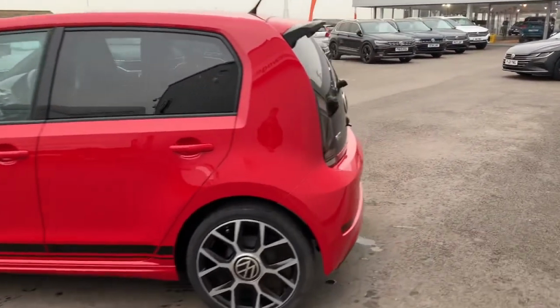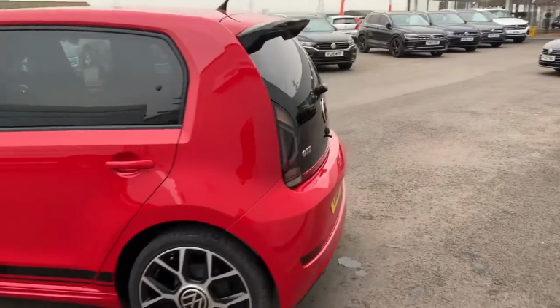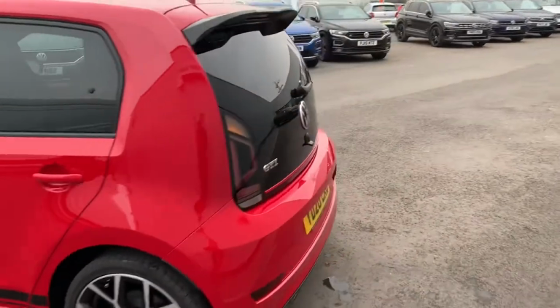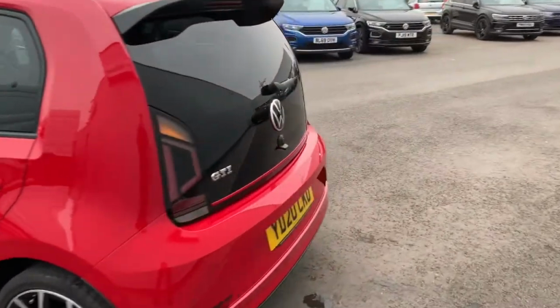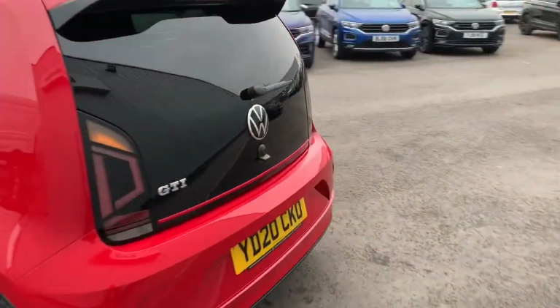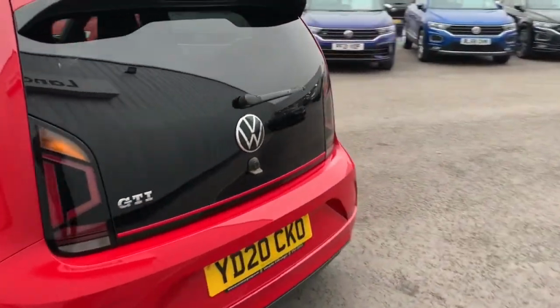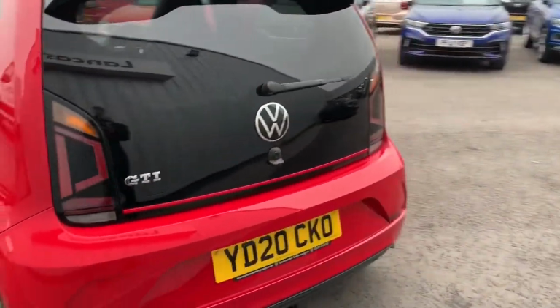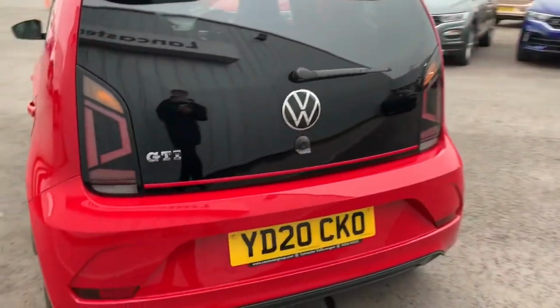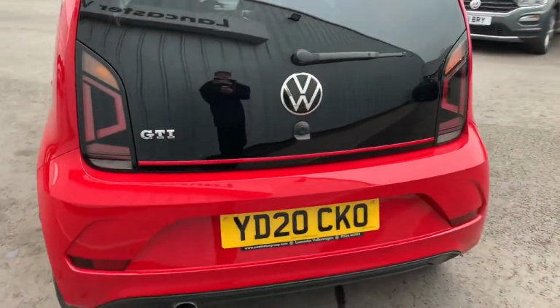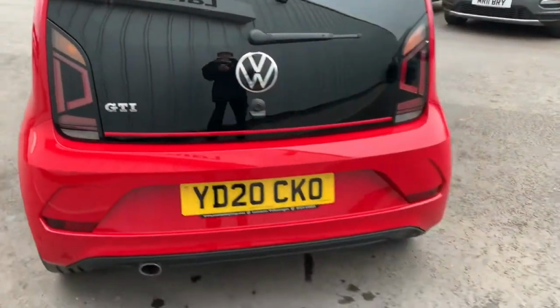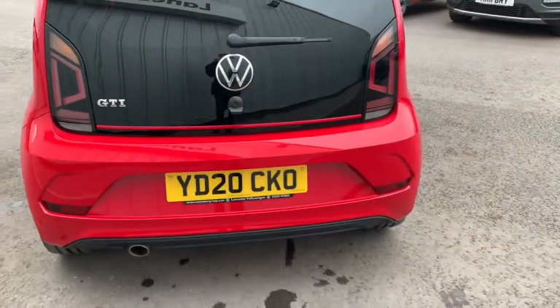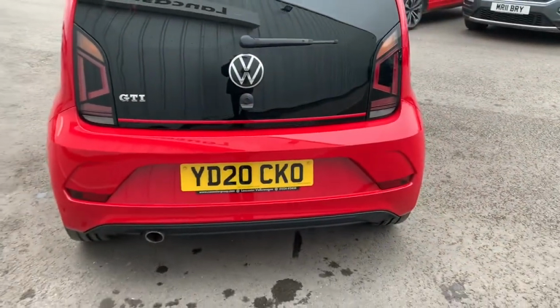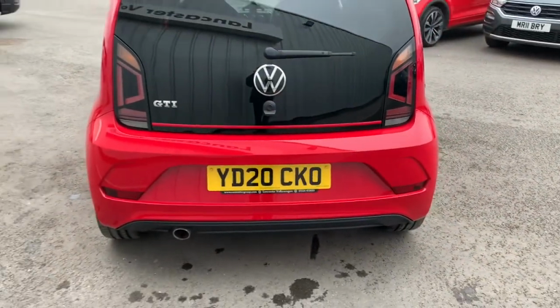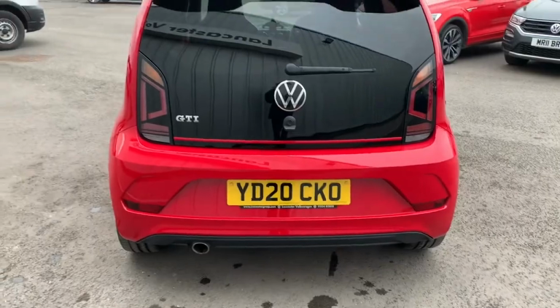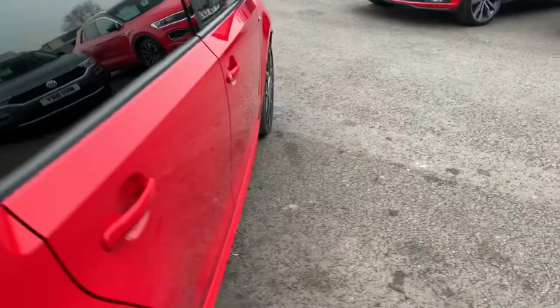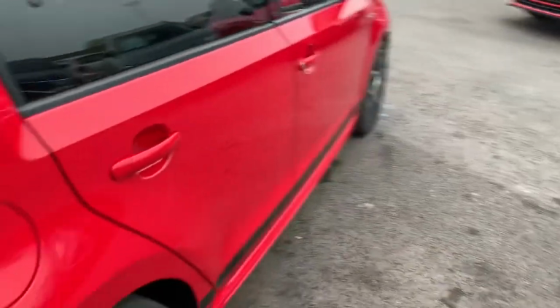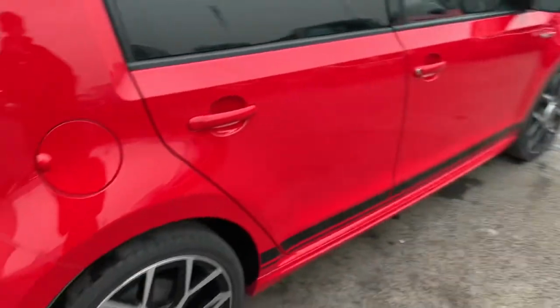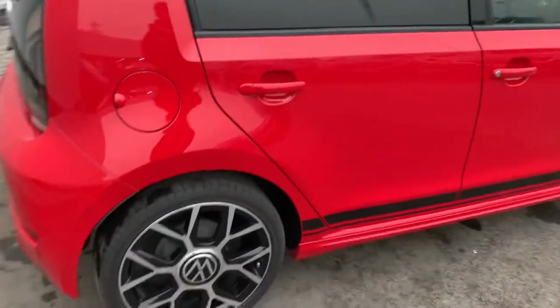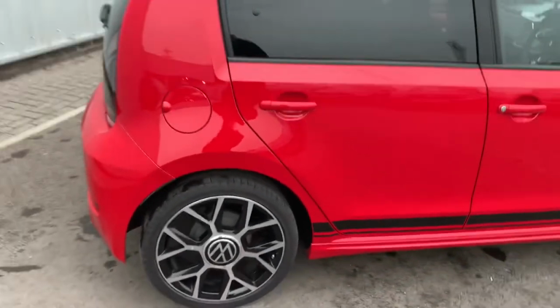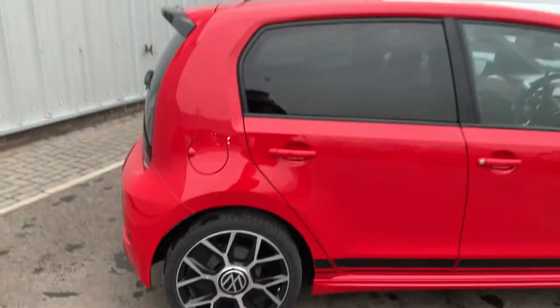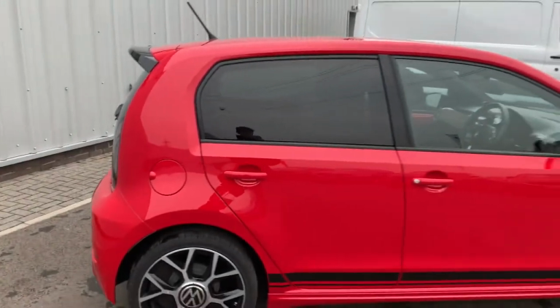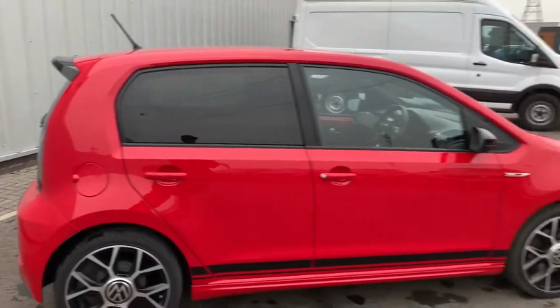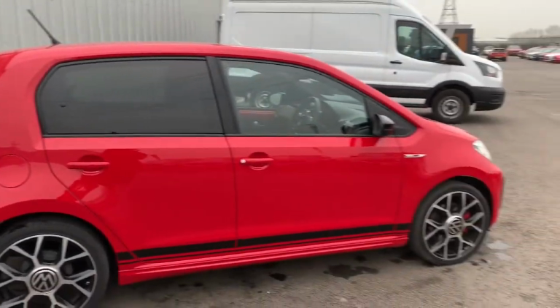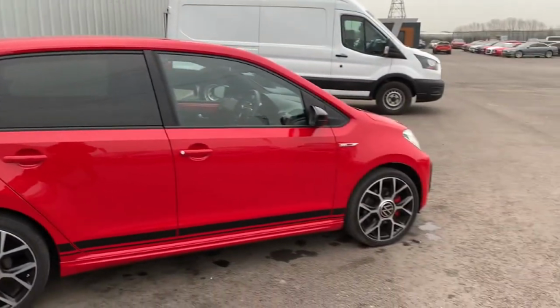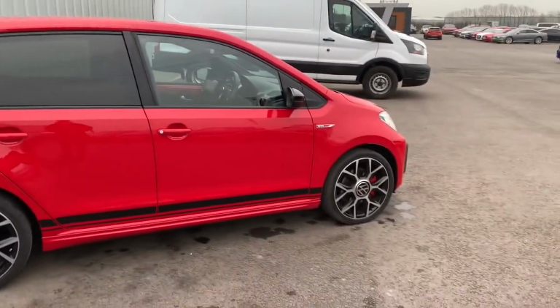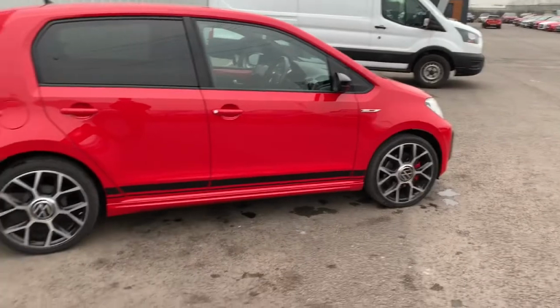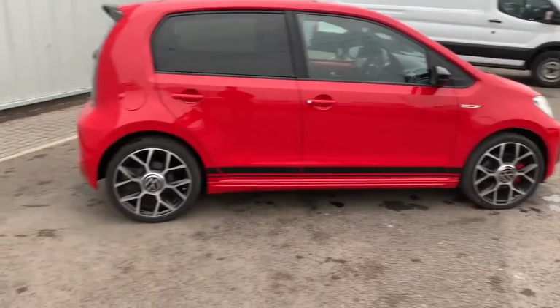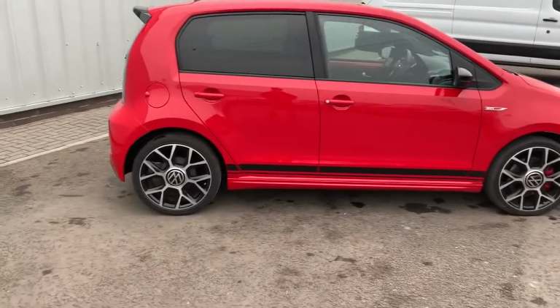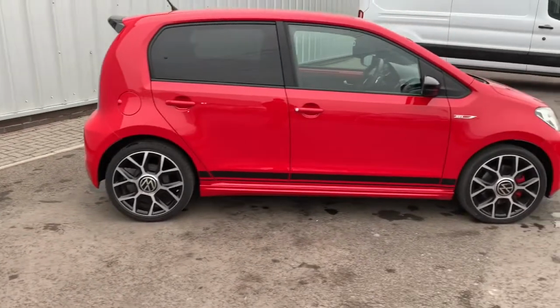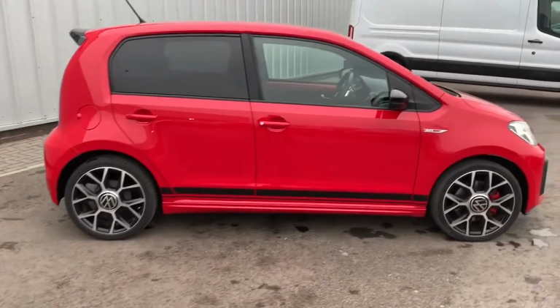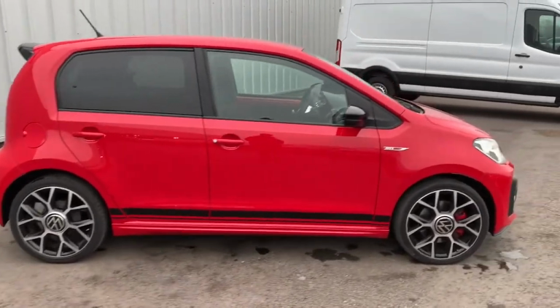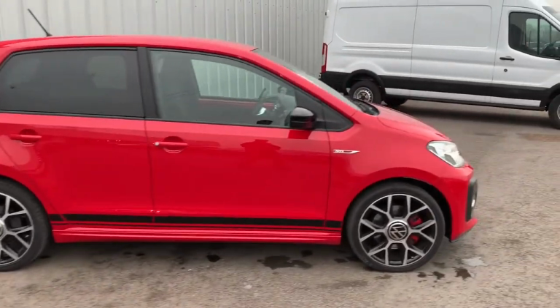Coming around to the back of the car, you can see it's a '20 plate and it's only done just over 15,000 miles. Around to the other side, it looks really smart and really sporty on those wheels.